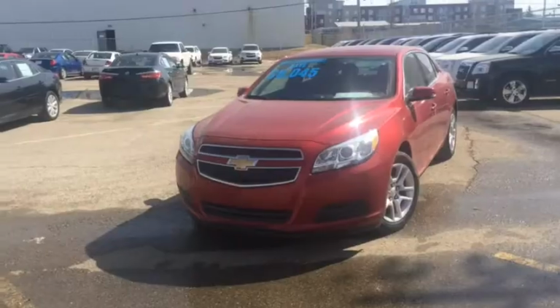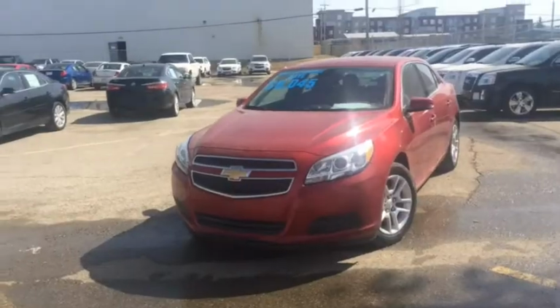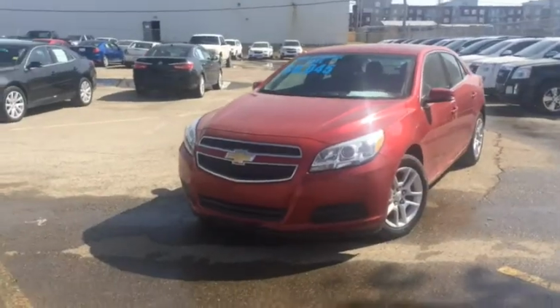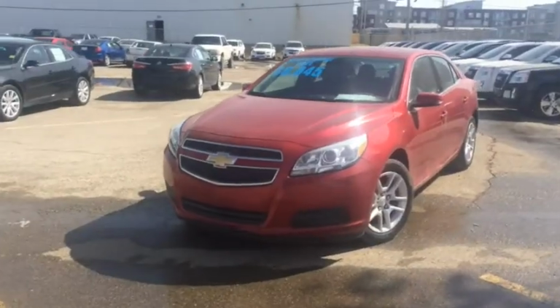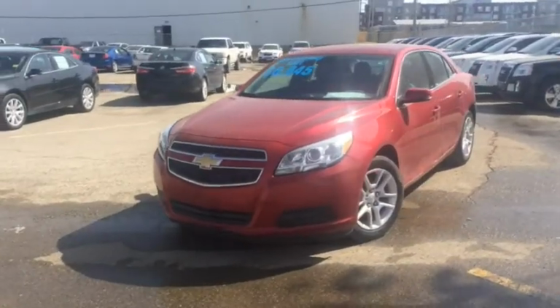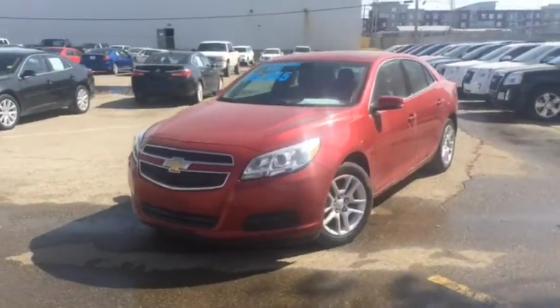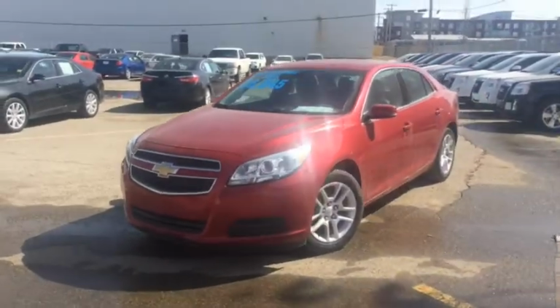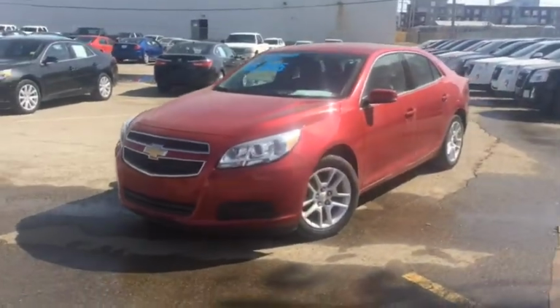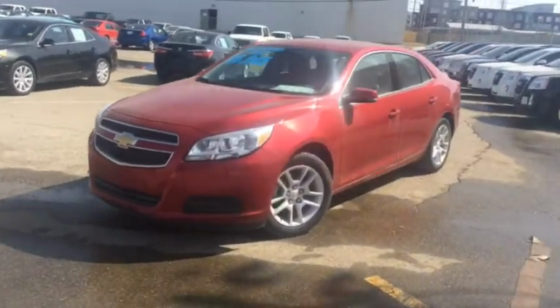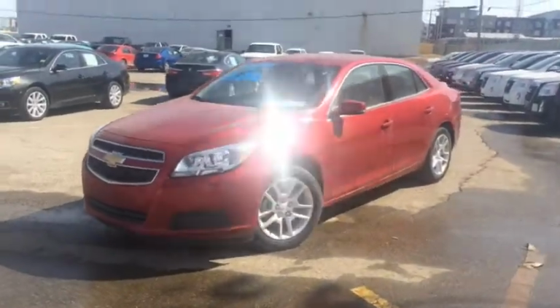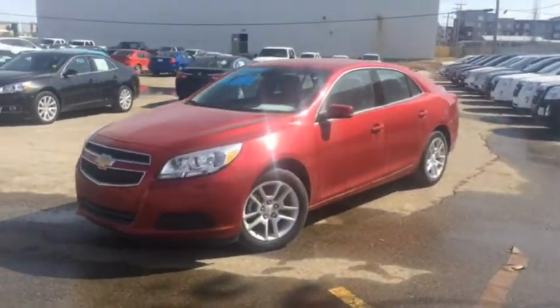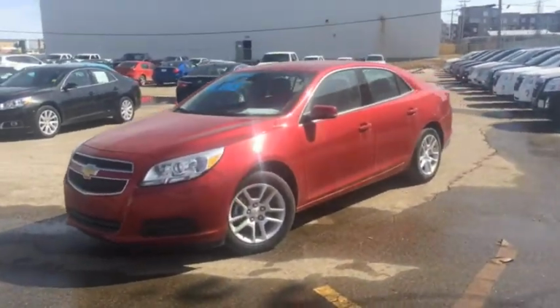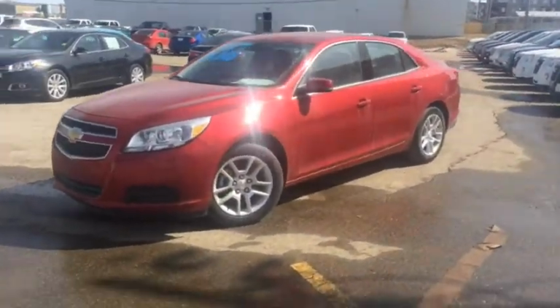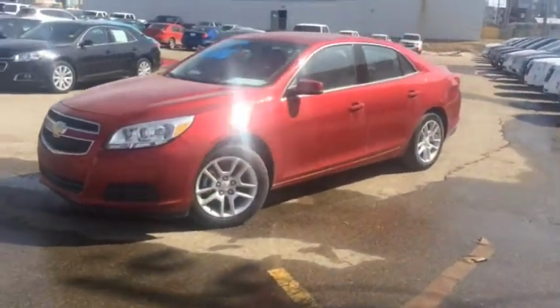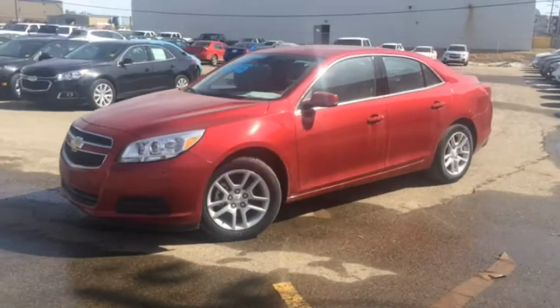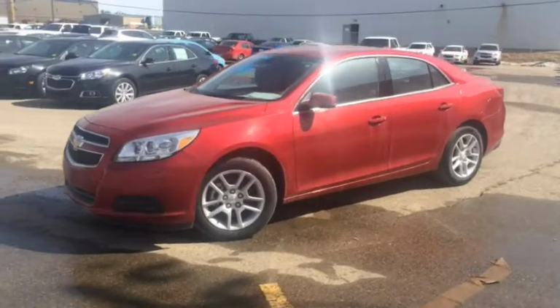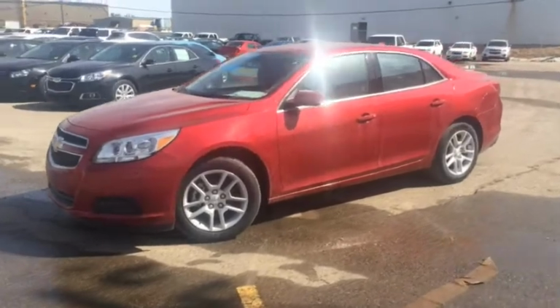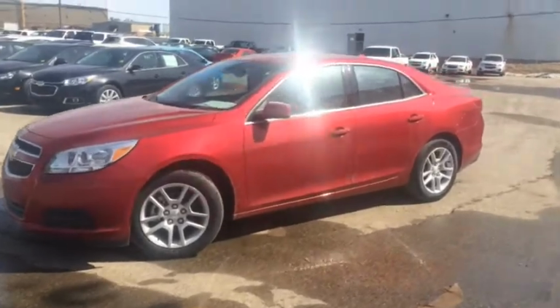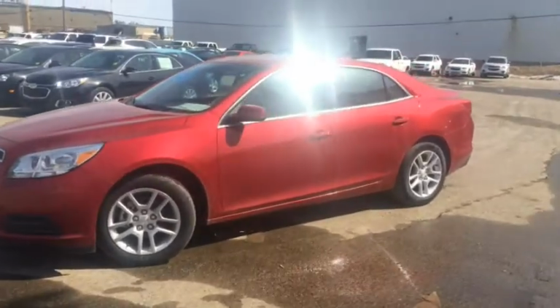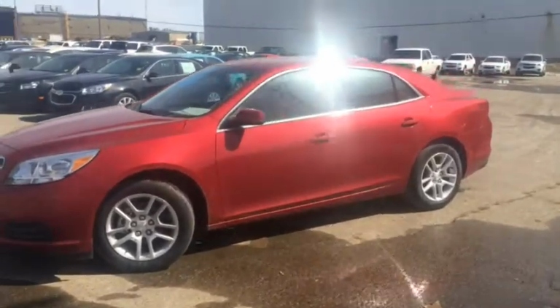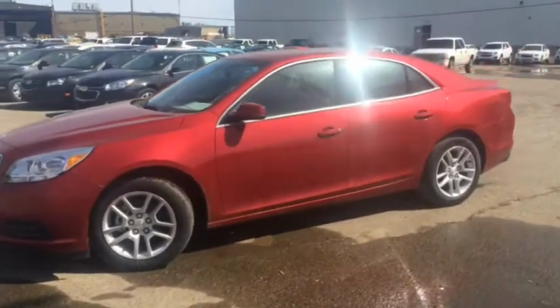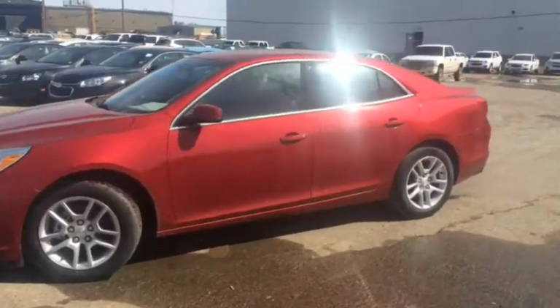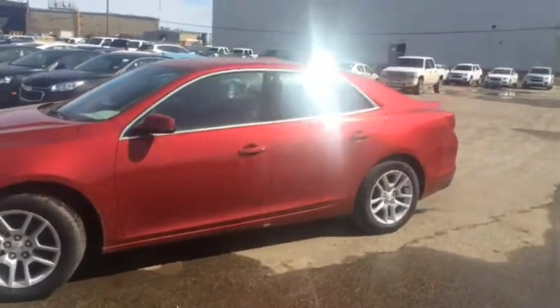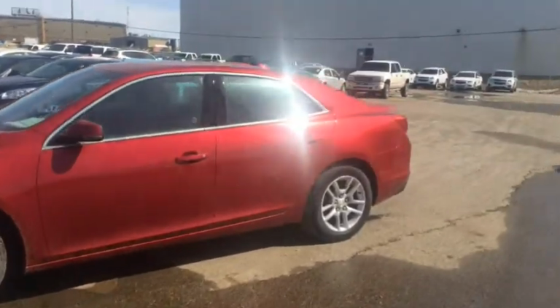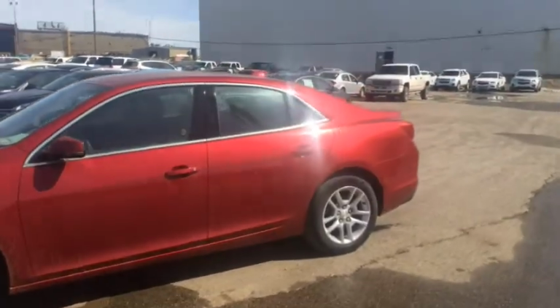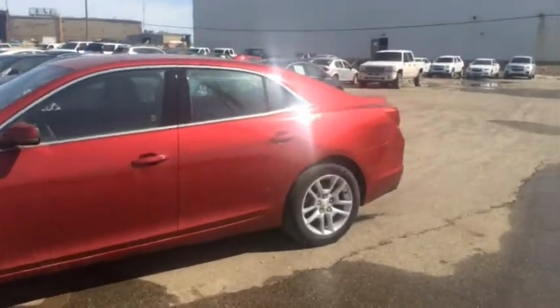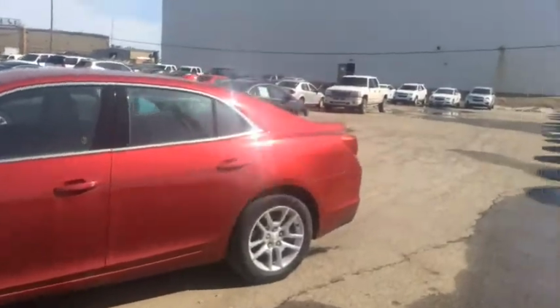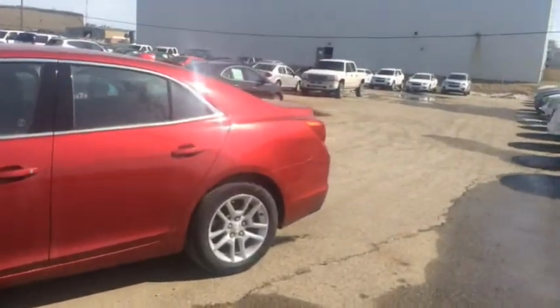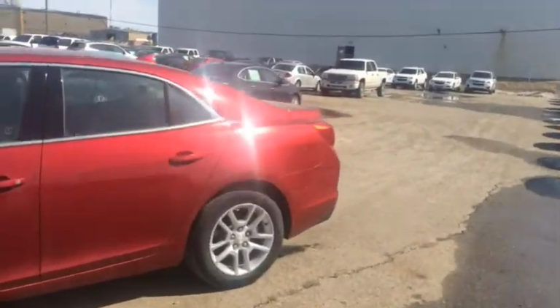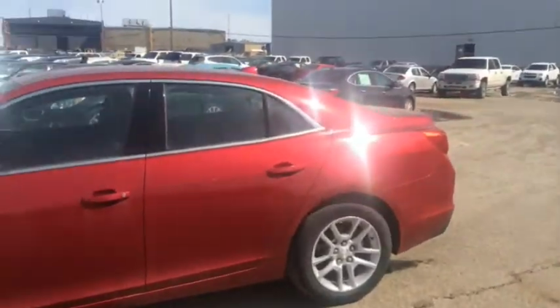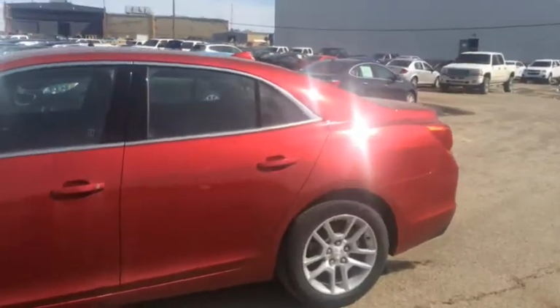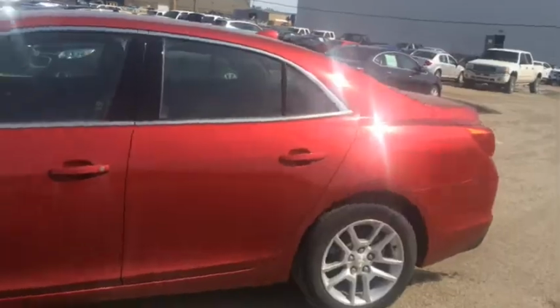Welcome to Davis Chevrolet. We've got a brand new 2013 Chevy Malibu 1LT with a red exterior. Let's take a look at the inside.